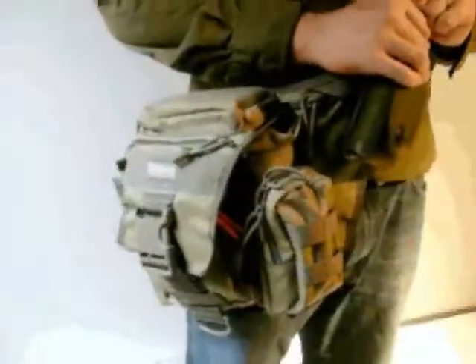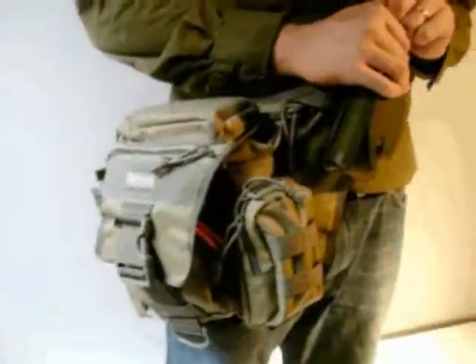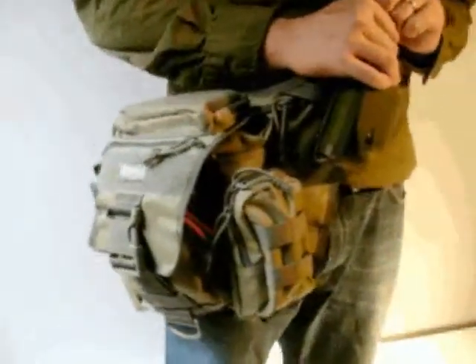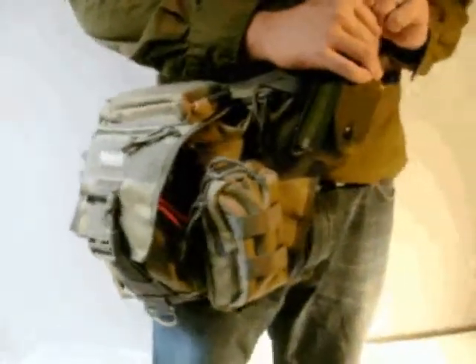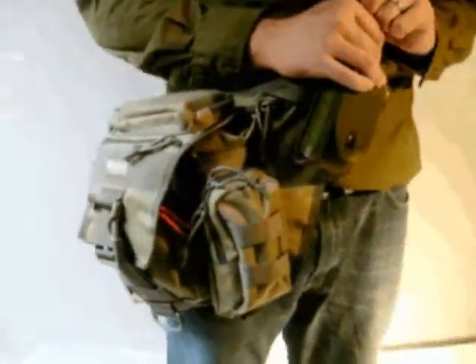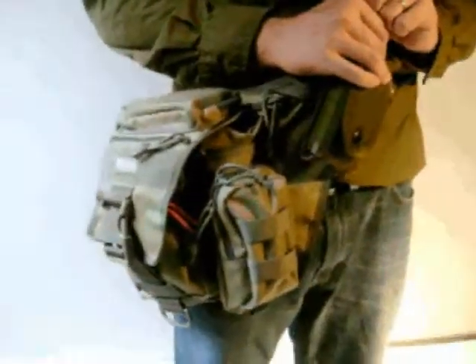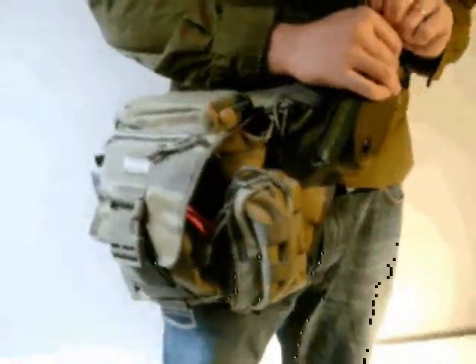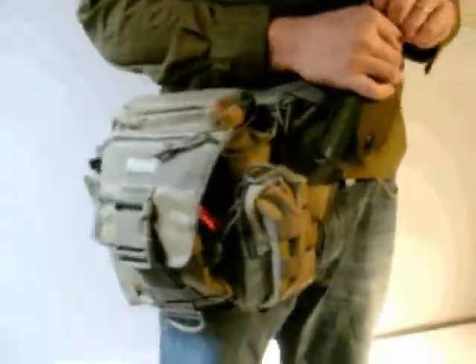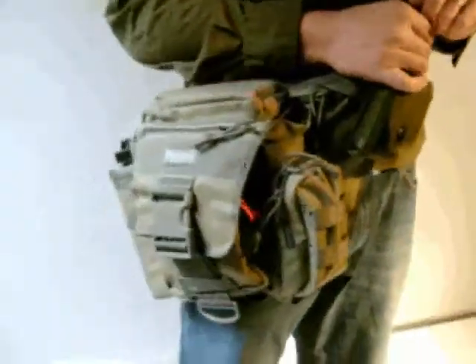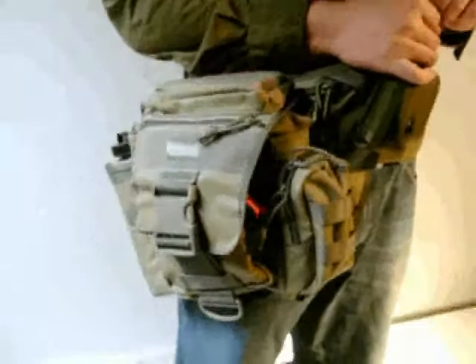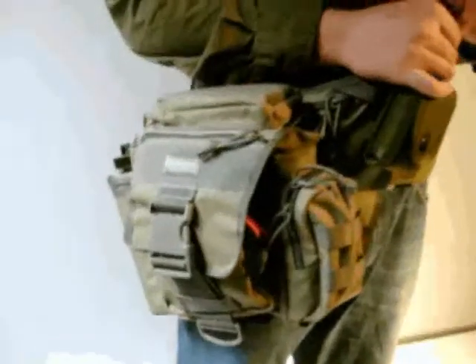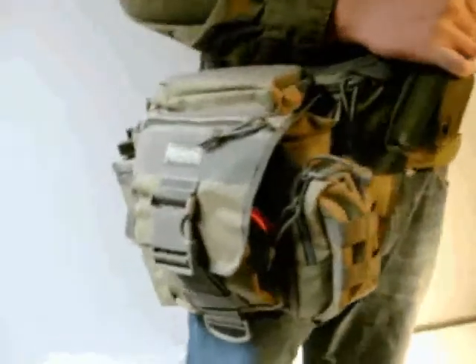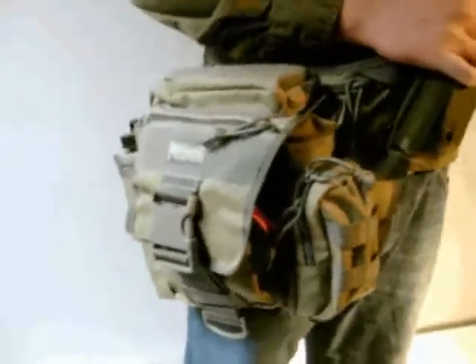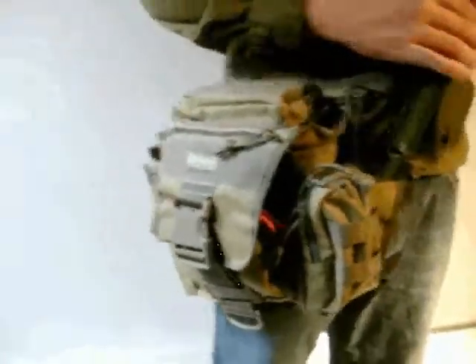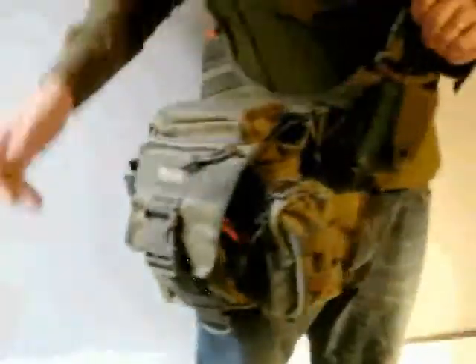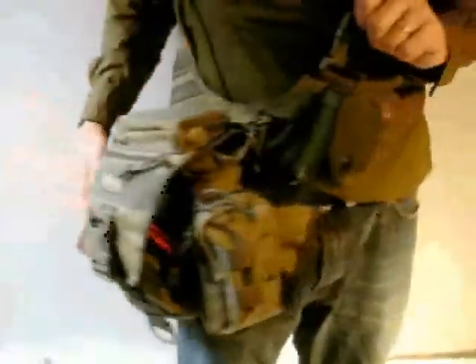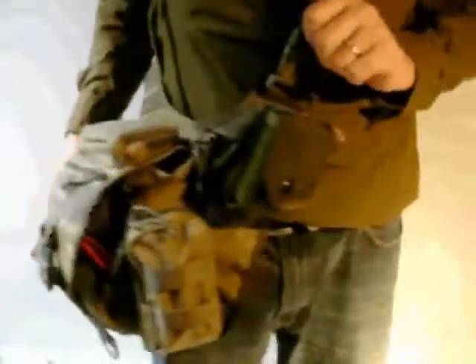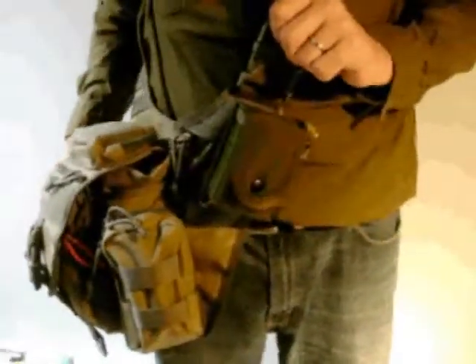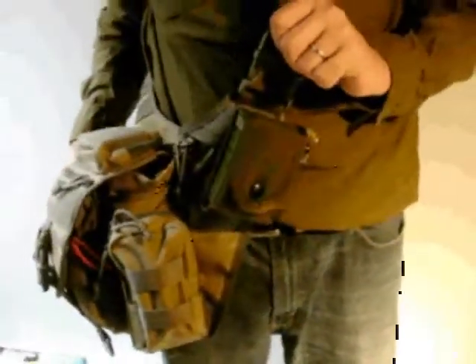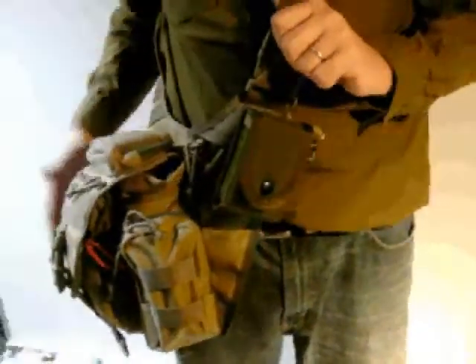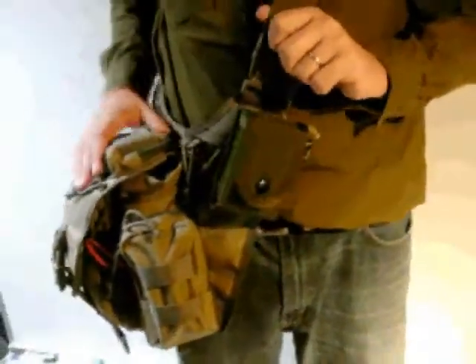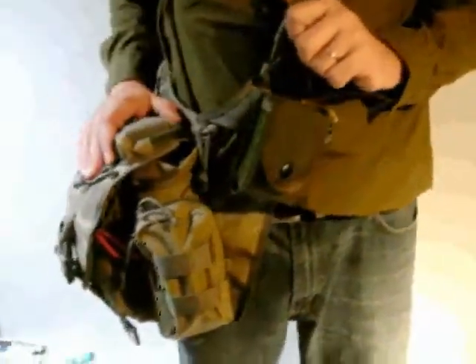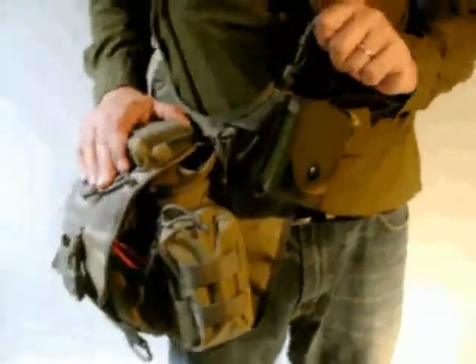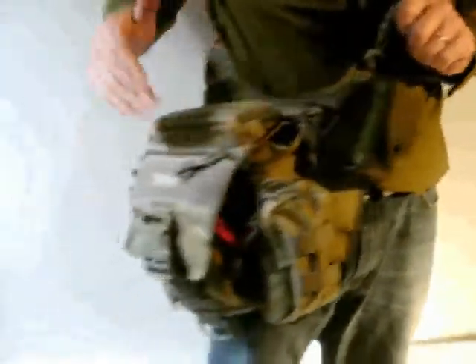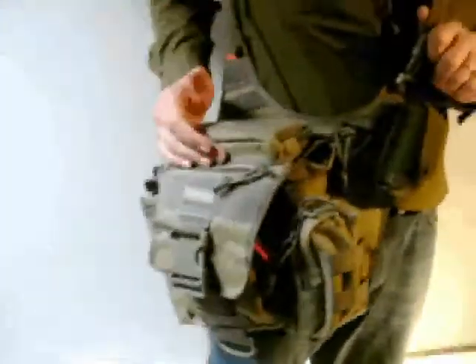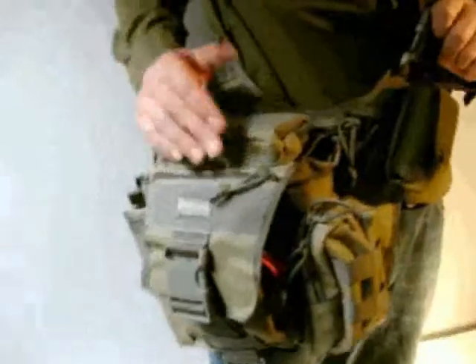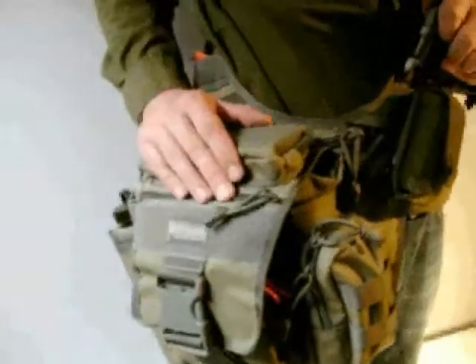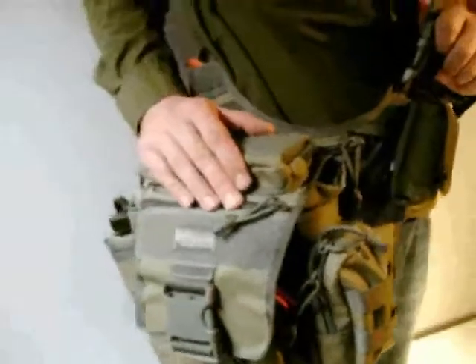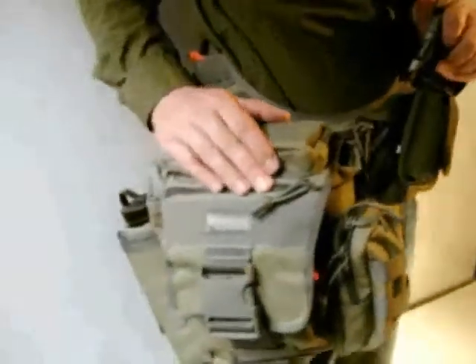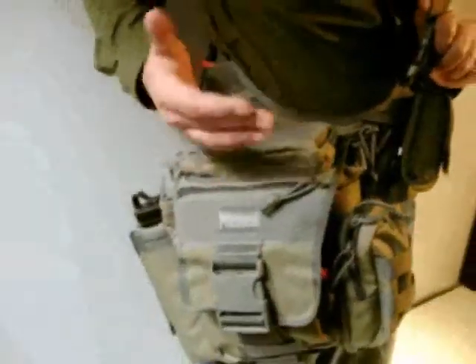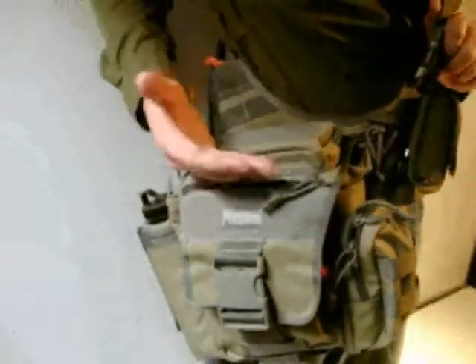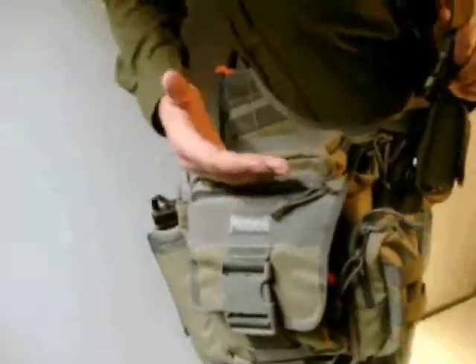We're here with Outdoor Gear BuyersGuide.com, looking at the Maxpedition VersaPack. This is a new pack for us and I've been playing with it a little while. I'm going to make it into a daily carry bag as well as a camera bag.